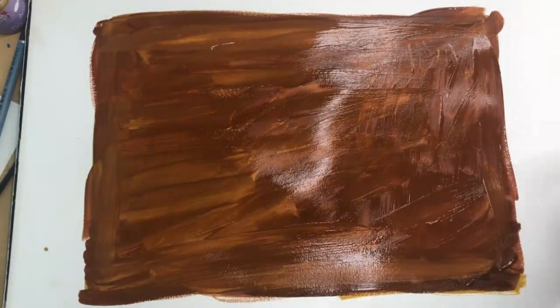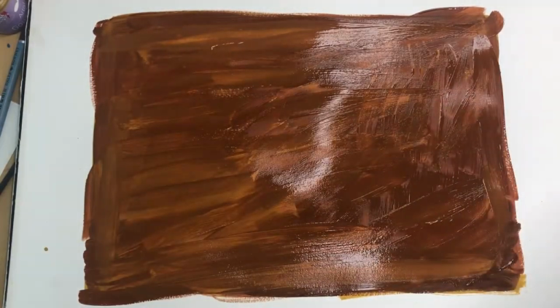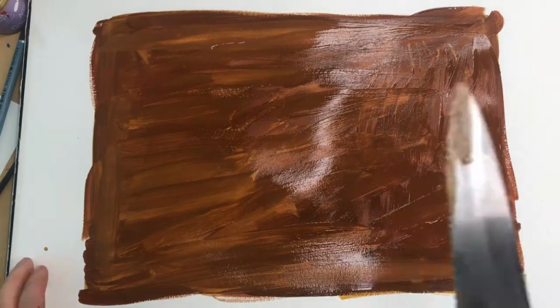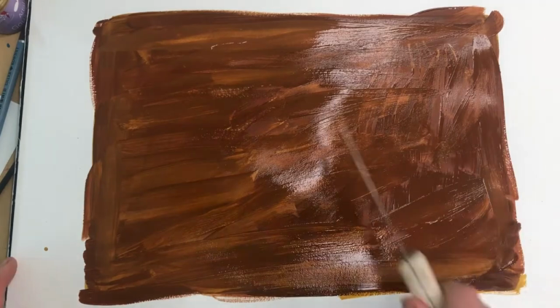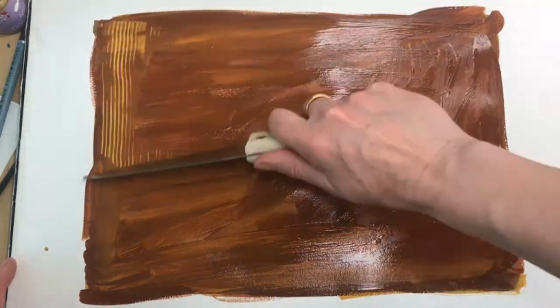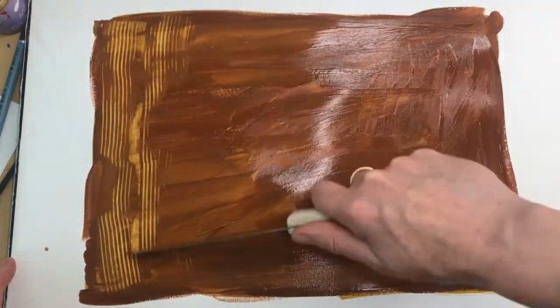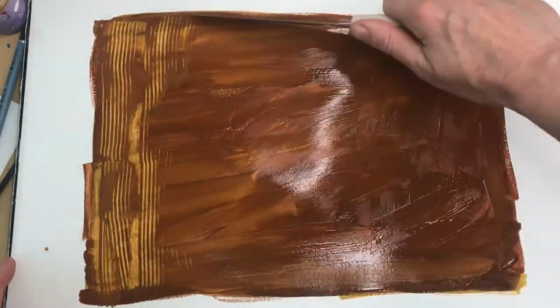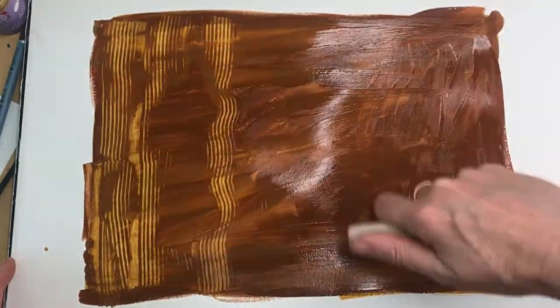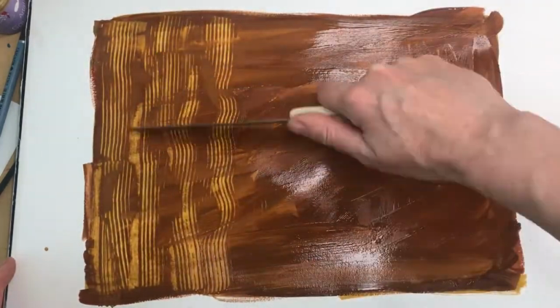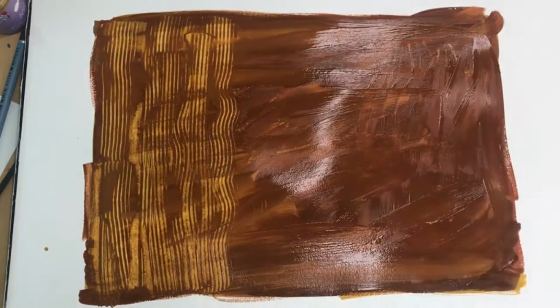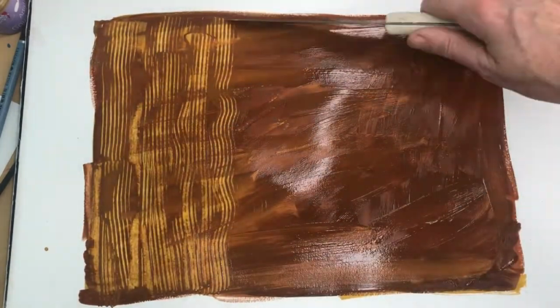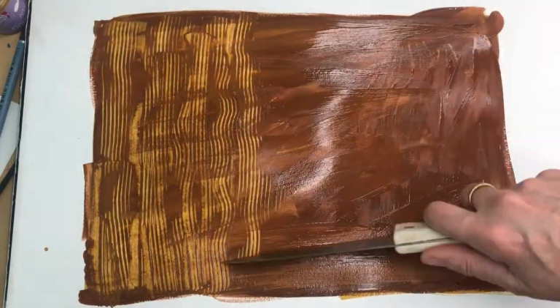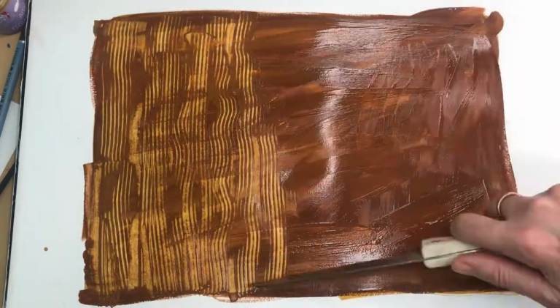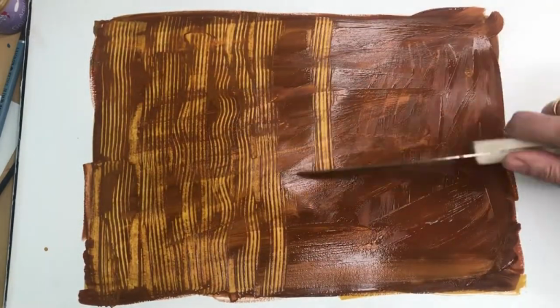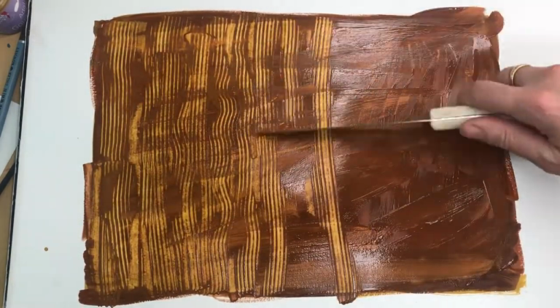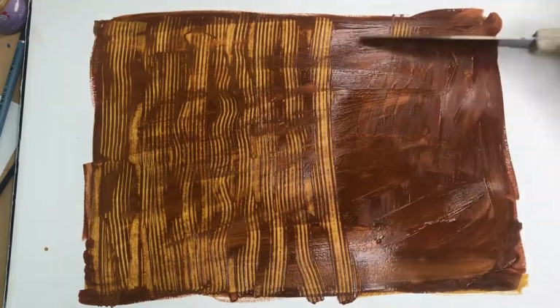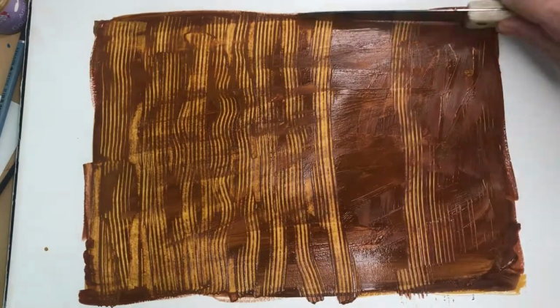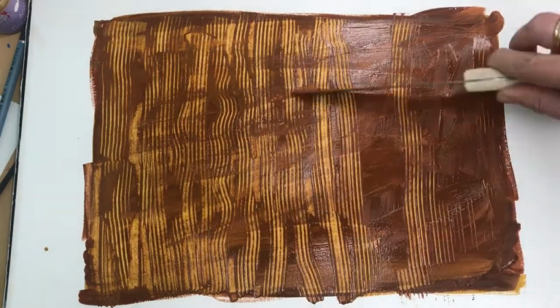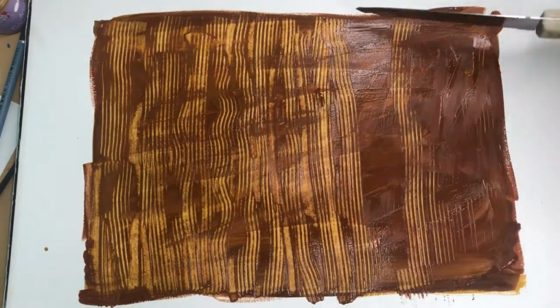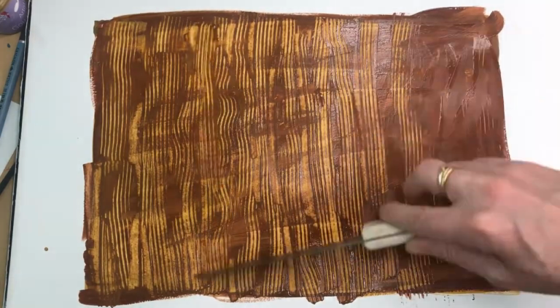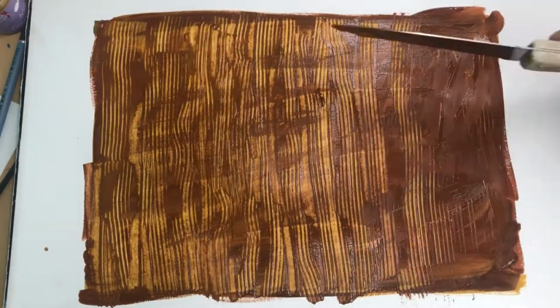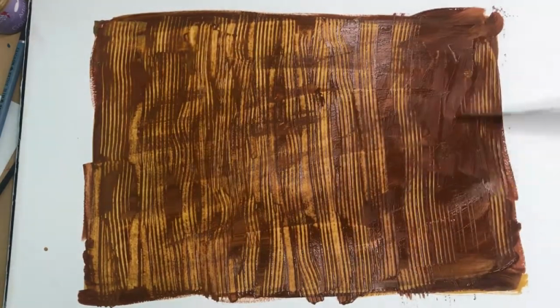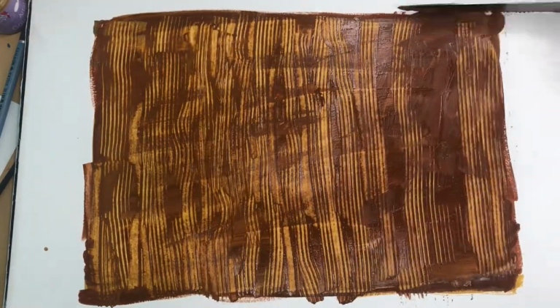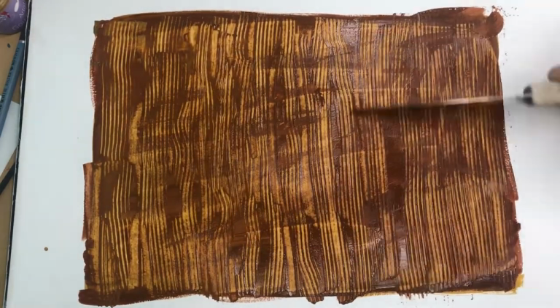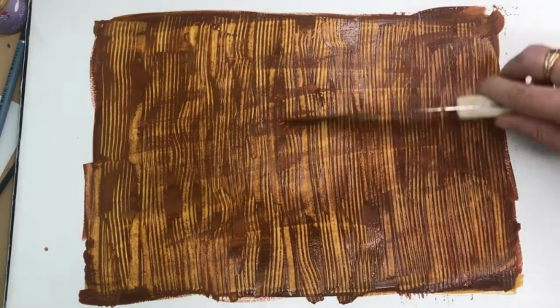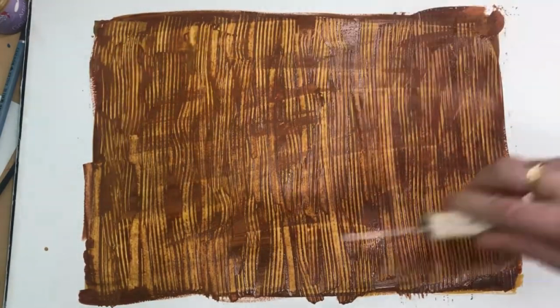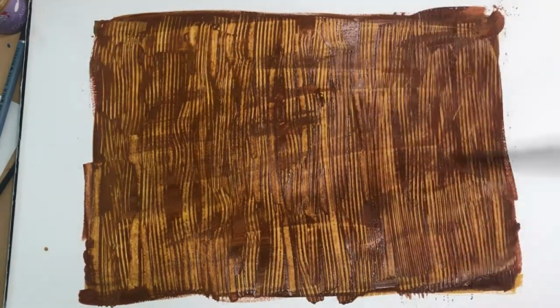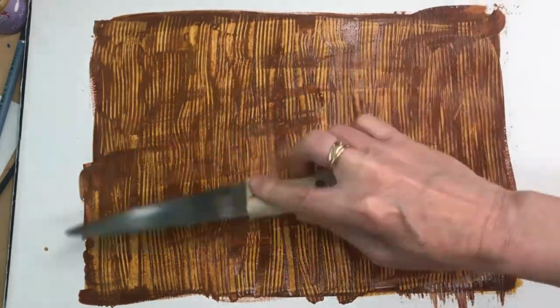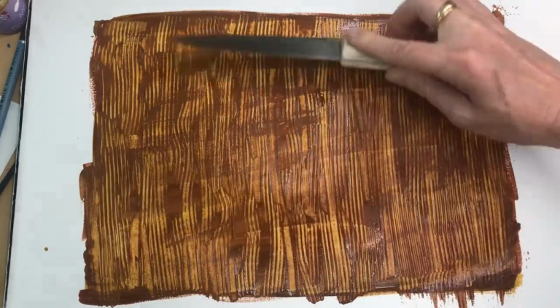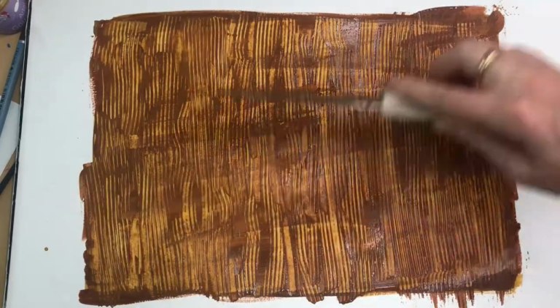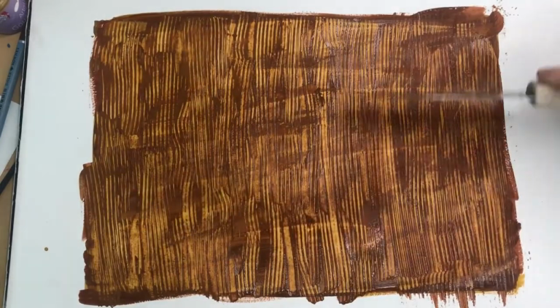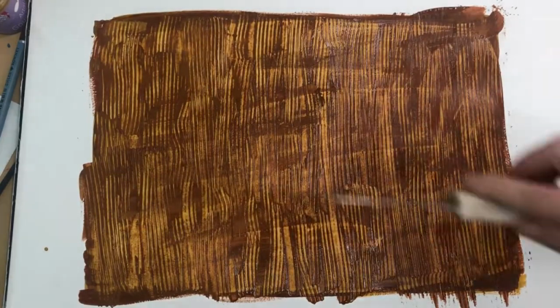Next, taking a serrated knife, create grooves by scraping the knife downwards across the paint. Keep scraping until you're happy that all the dark brown wood has wooden details.